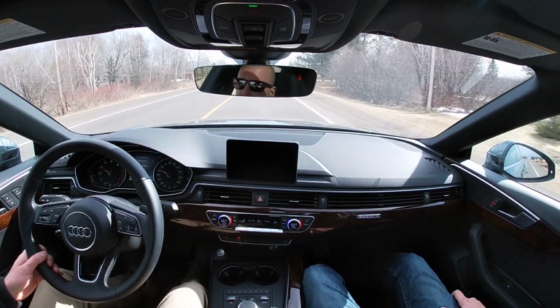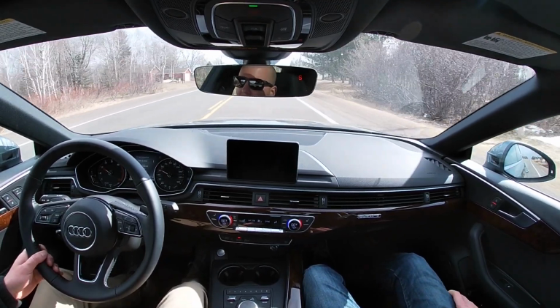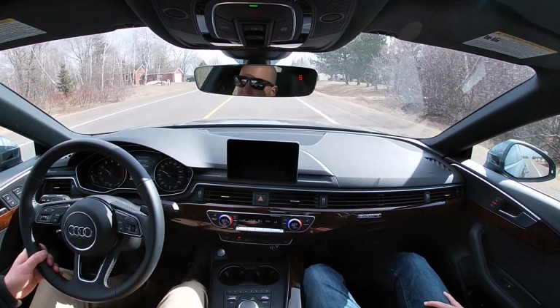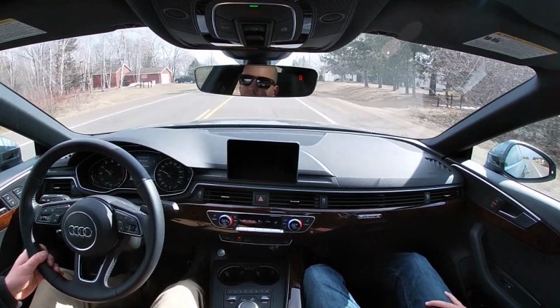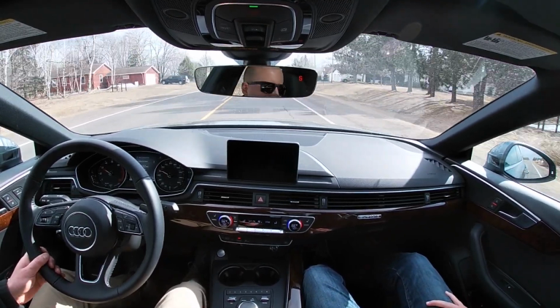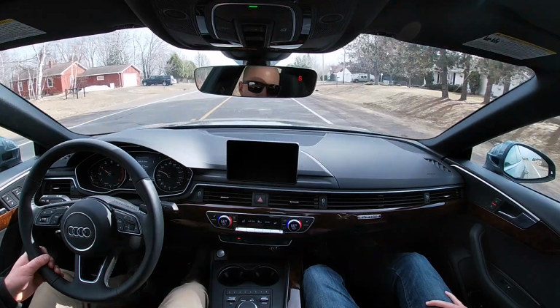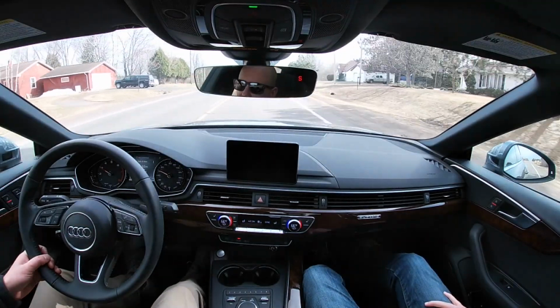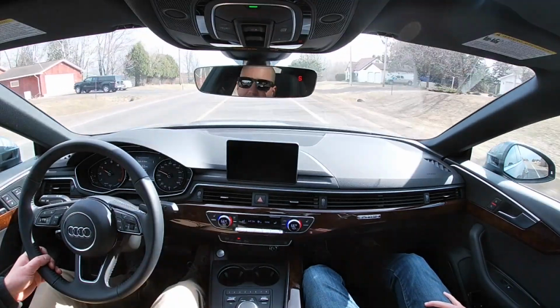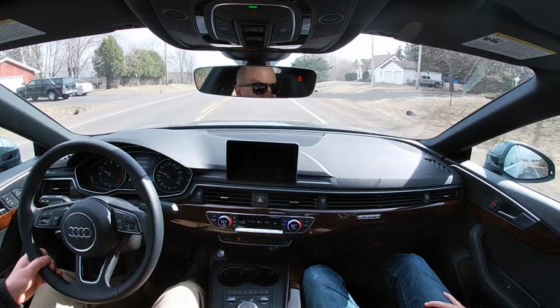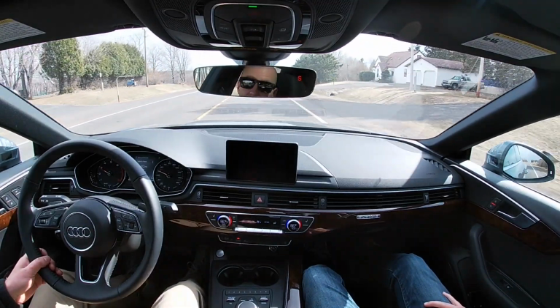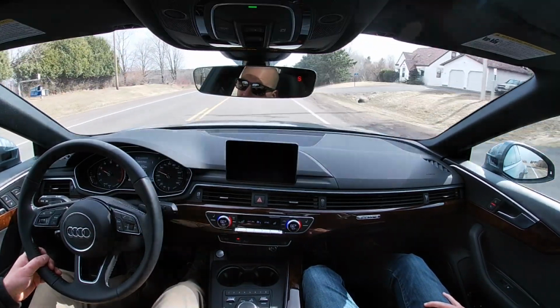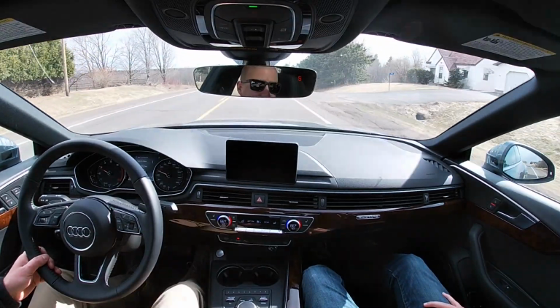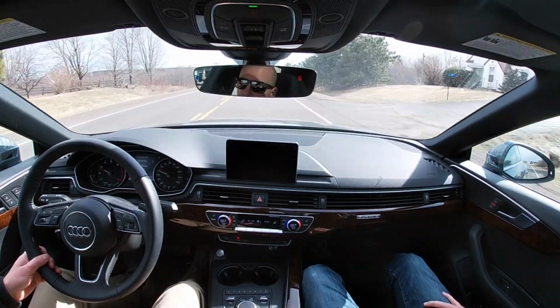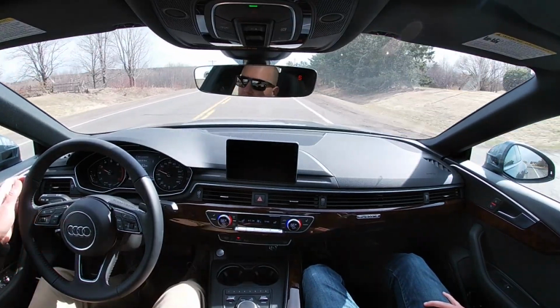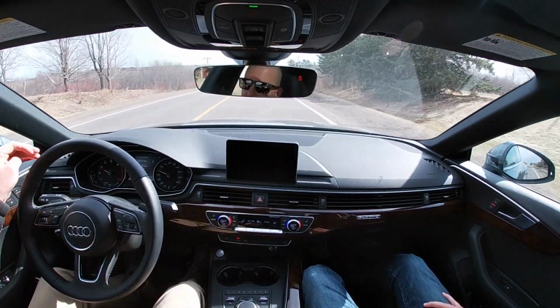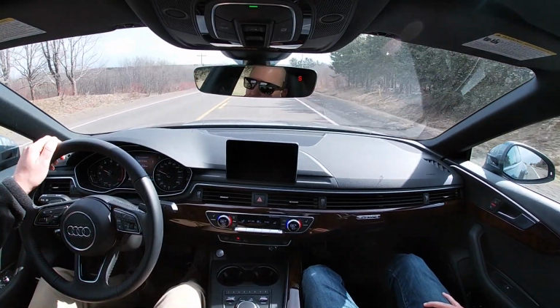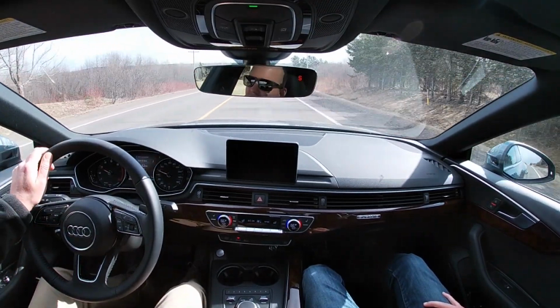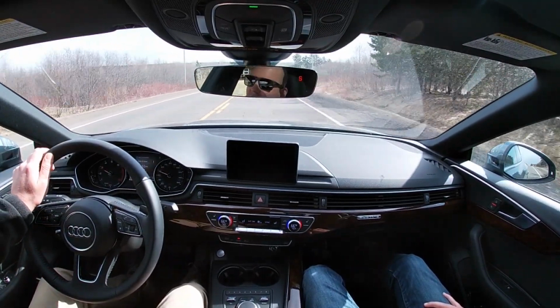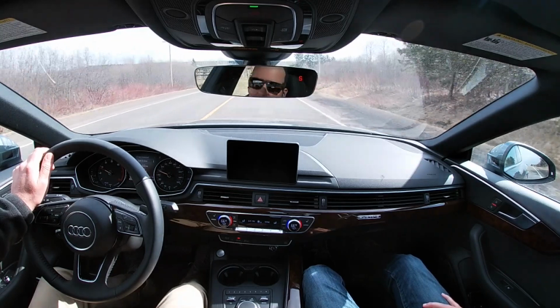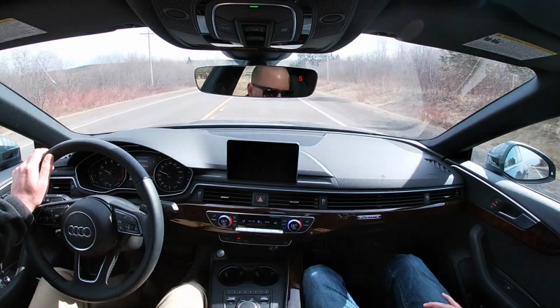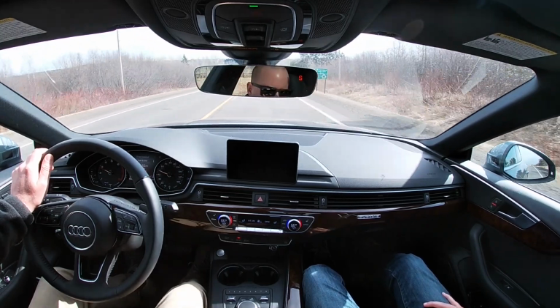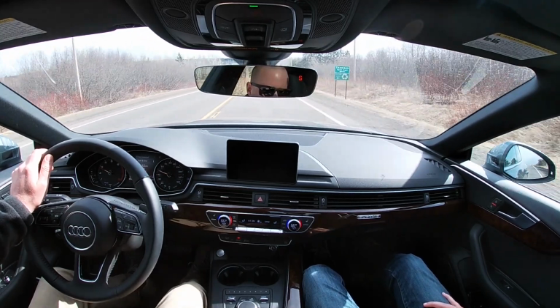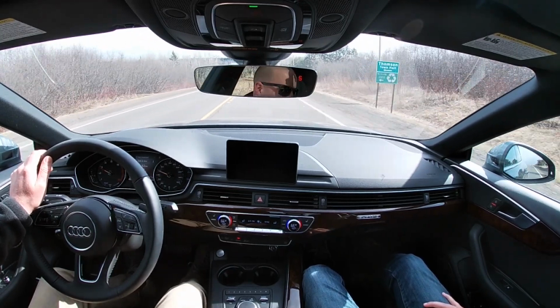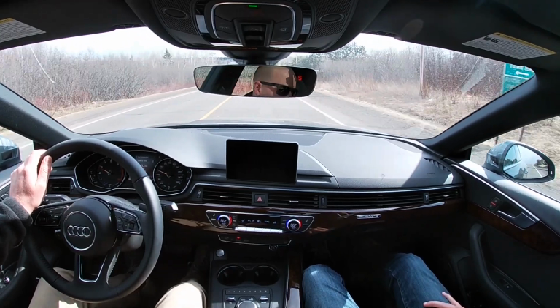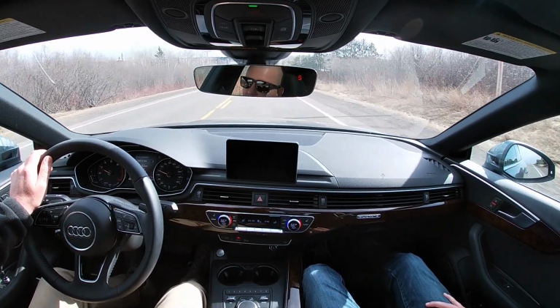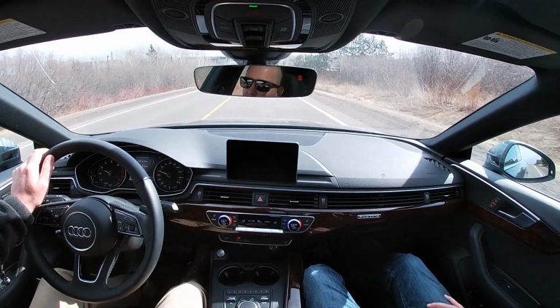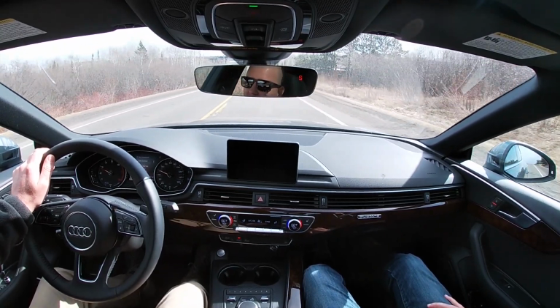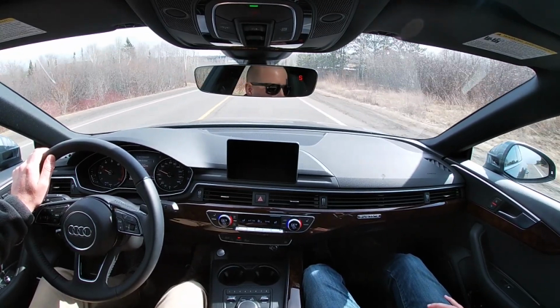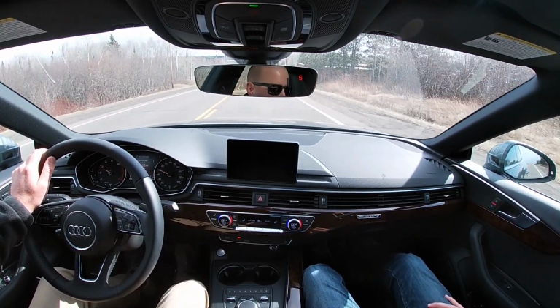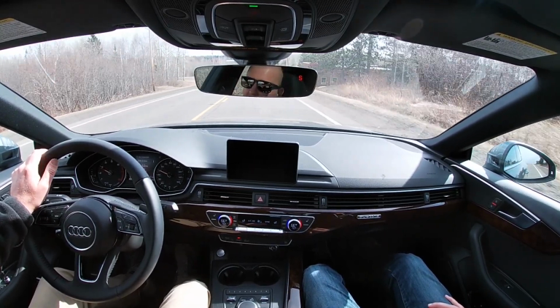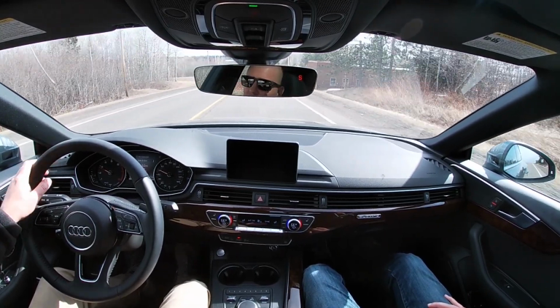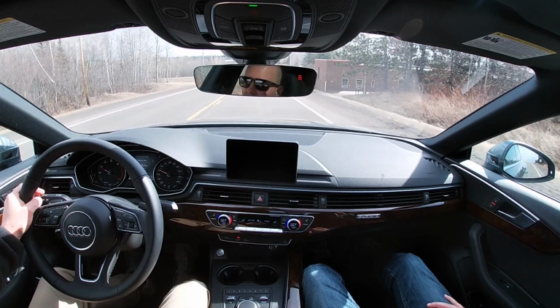I would say out of all the cars that we have reviewed, this is very high on the list. Very, very high. I don't know what else I can say besides: it's absolutely fantastic.